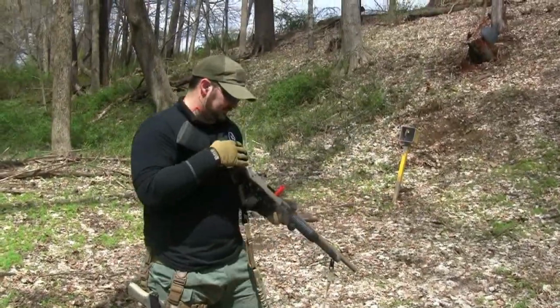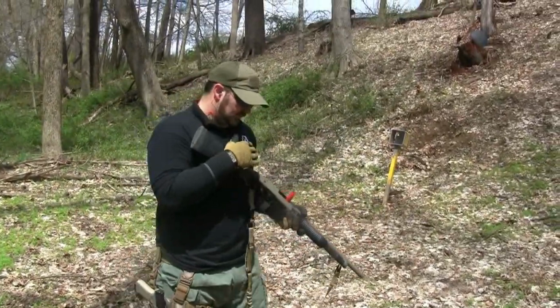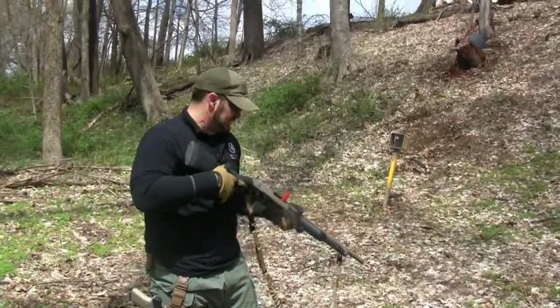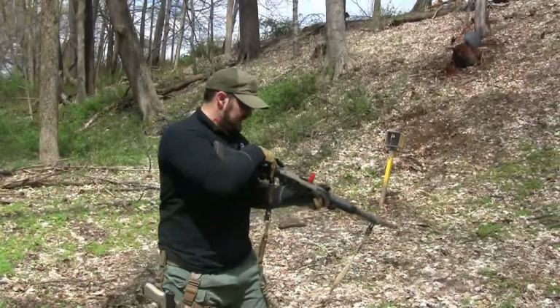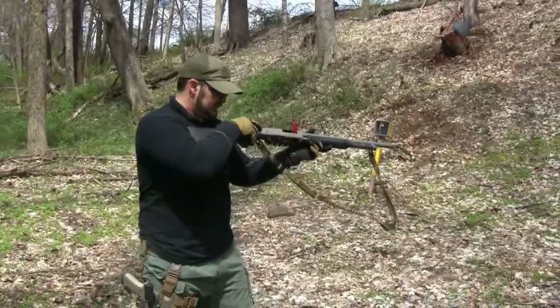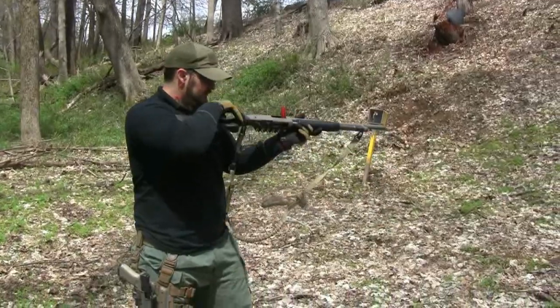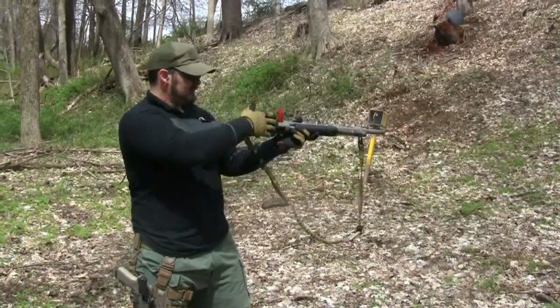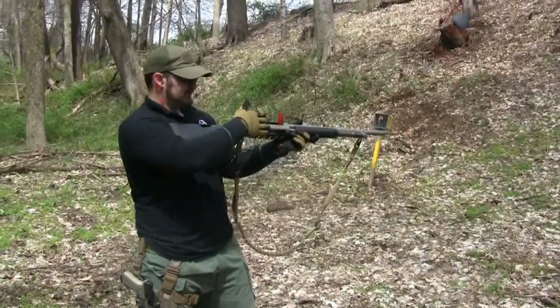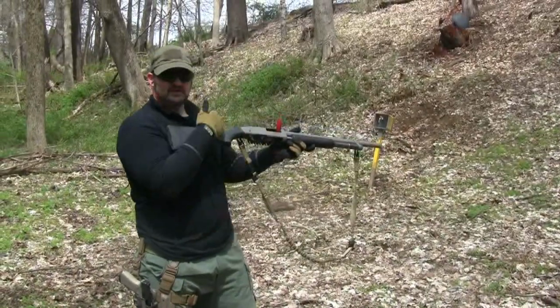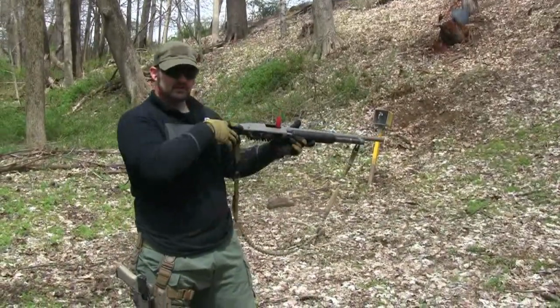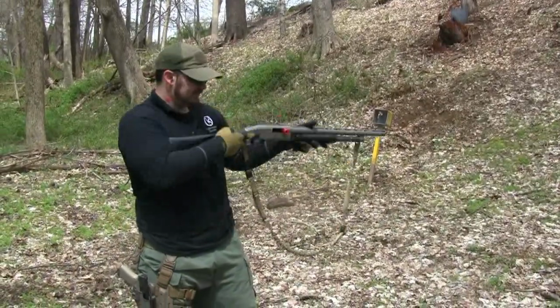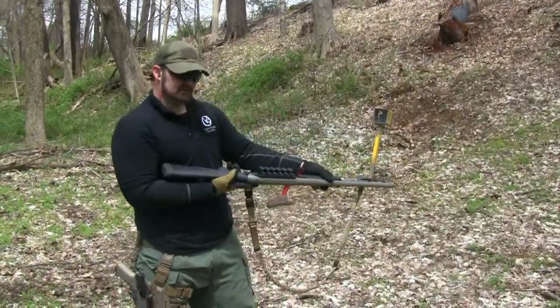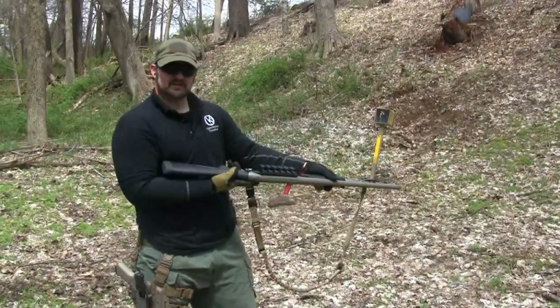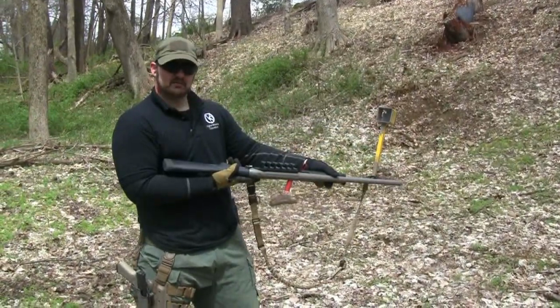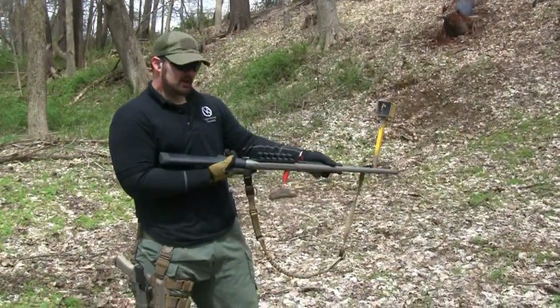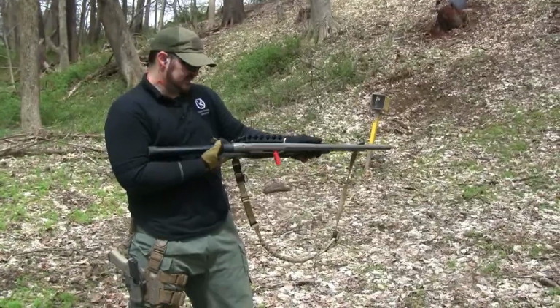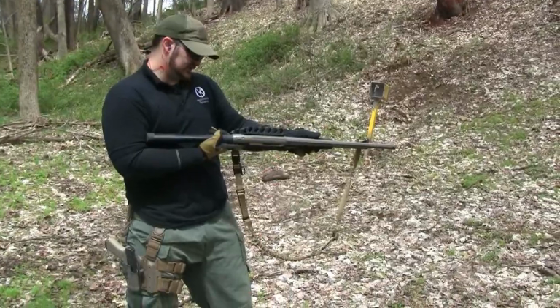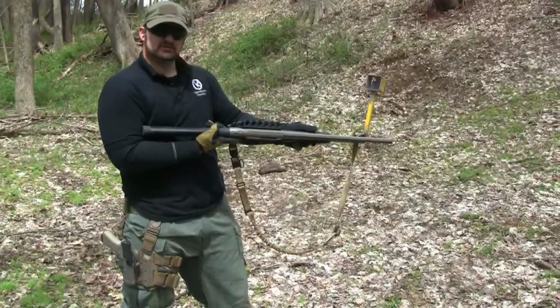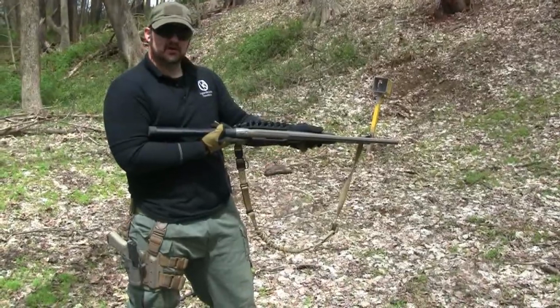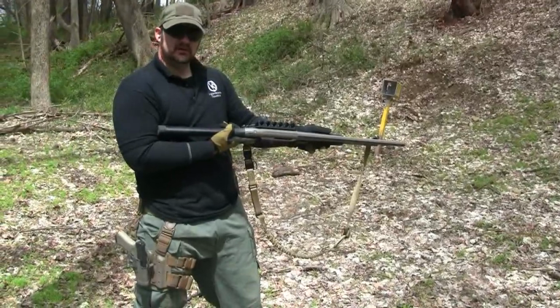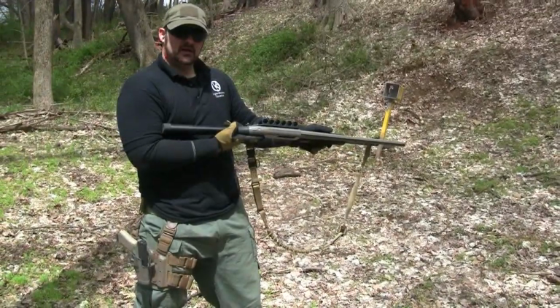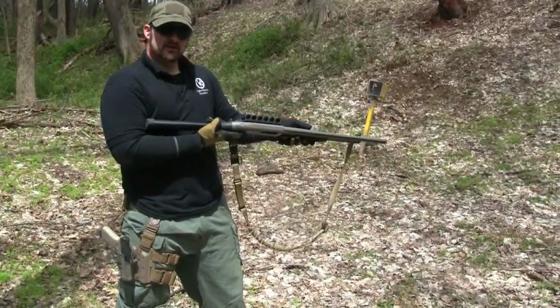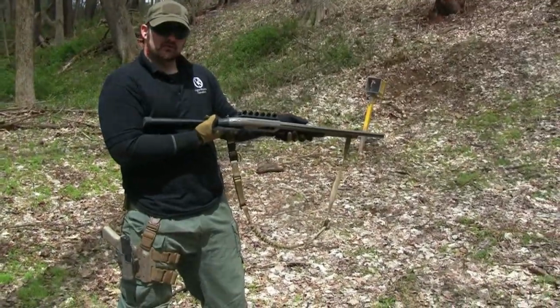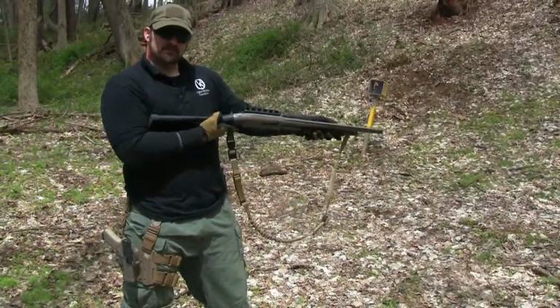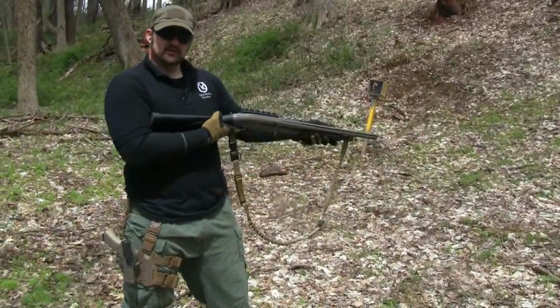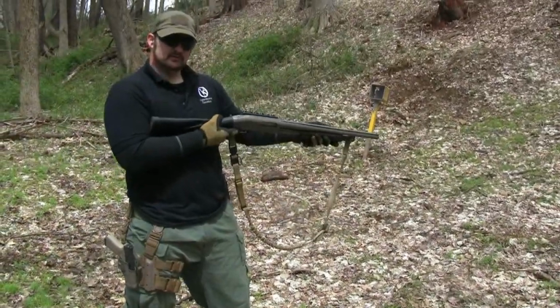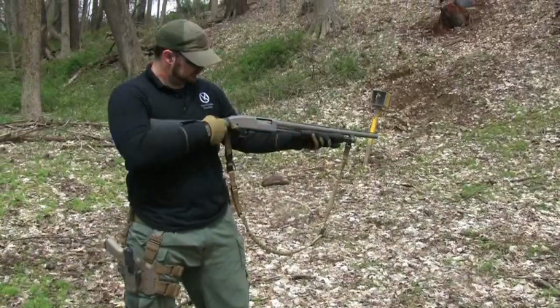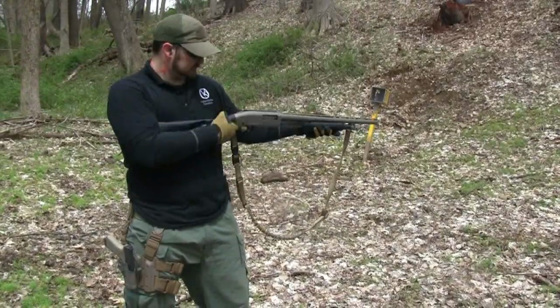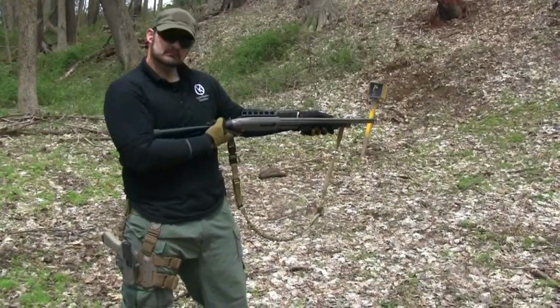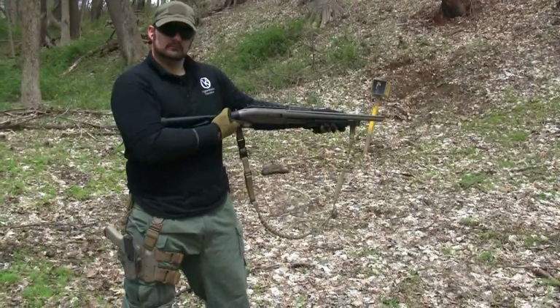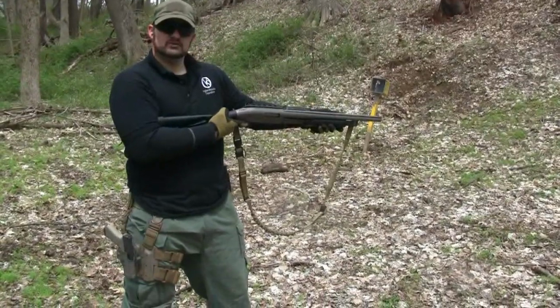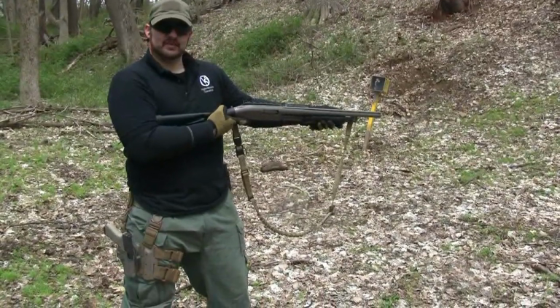The way to do this is to ram your slide to the rear with the receiver facing downward. What that's going to do is just drop the hull. You can then ram it forward and charge your weapon.